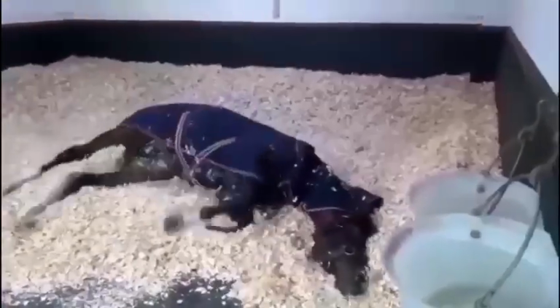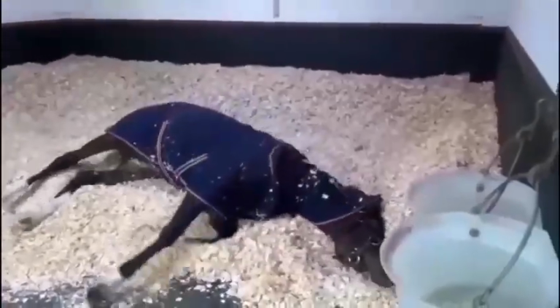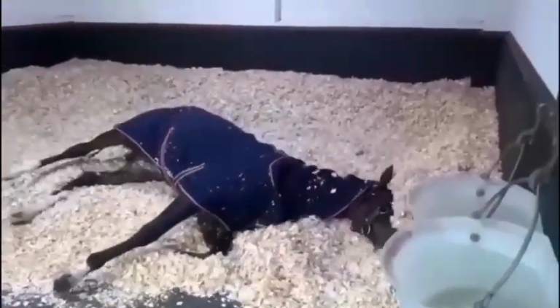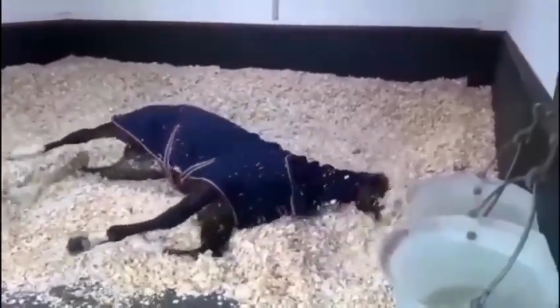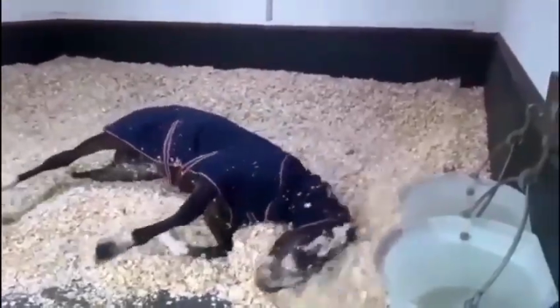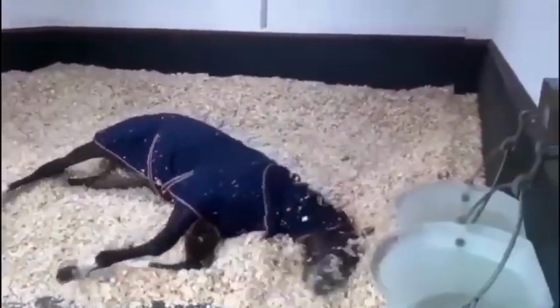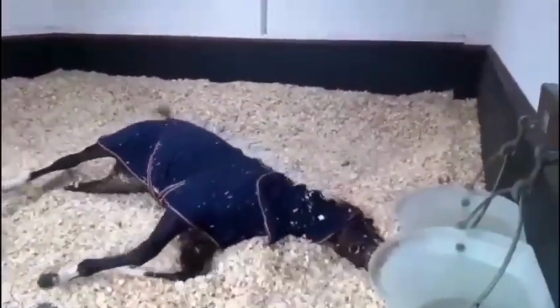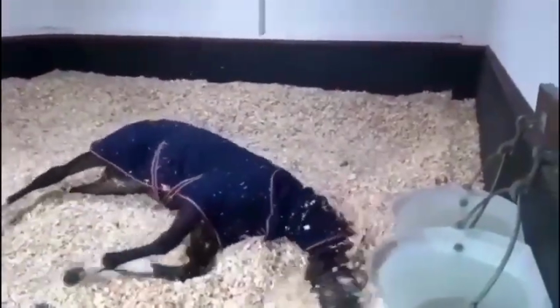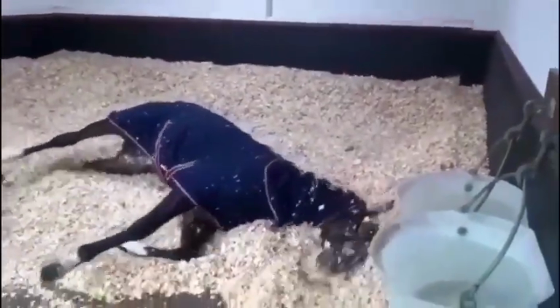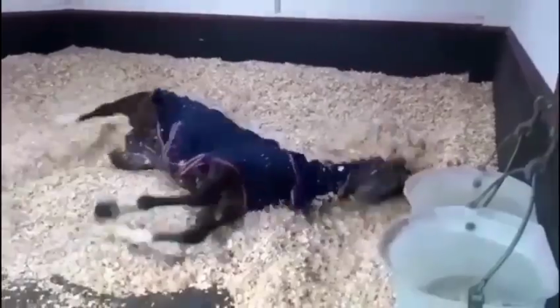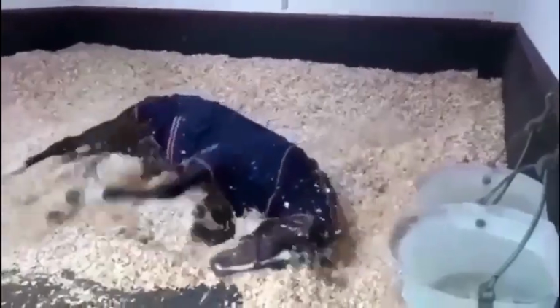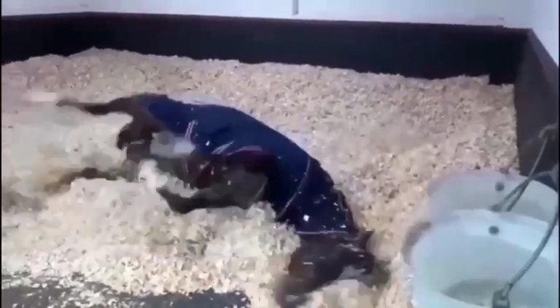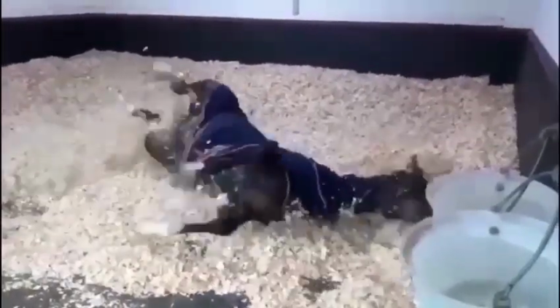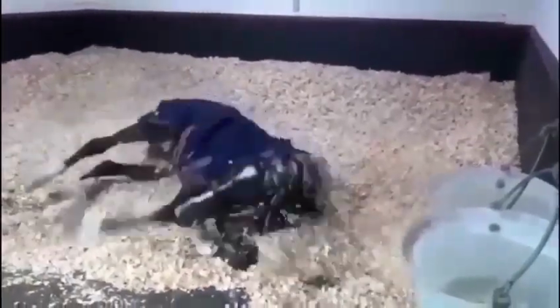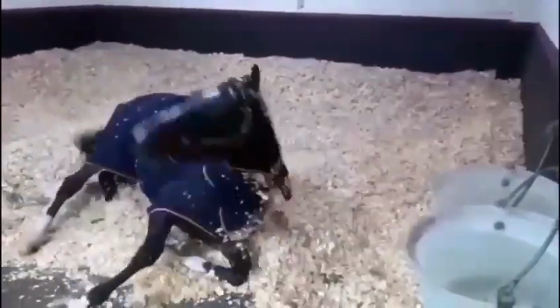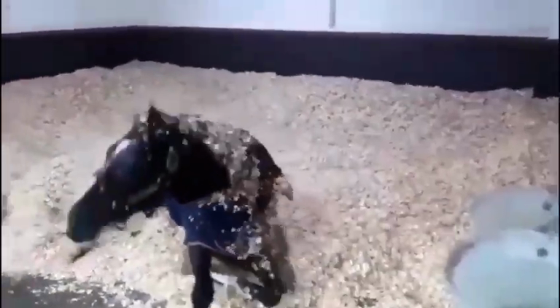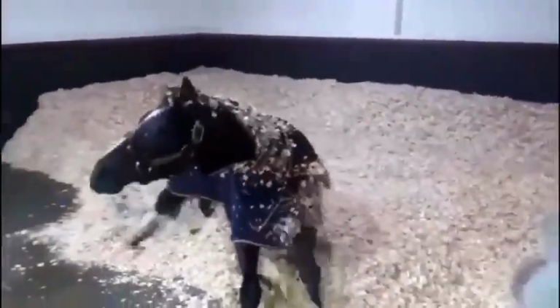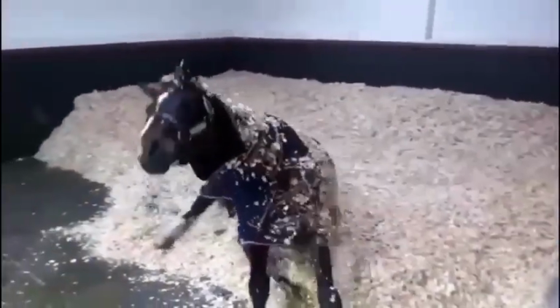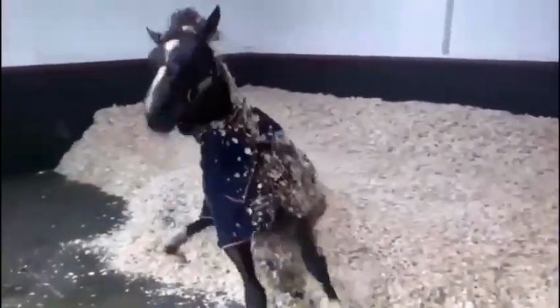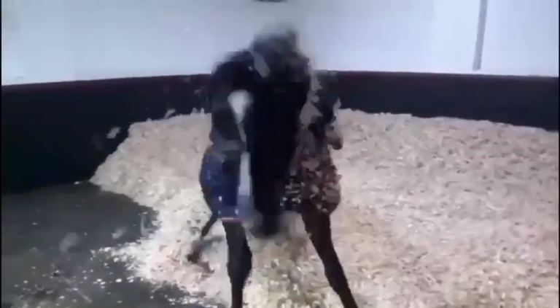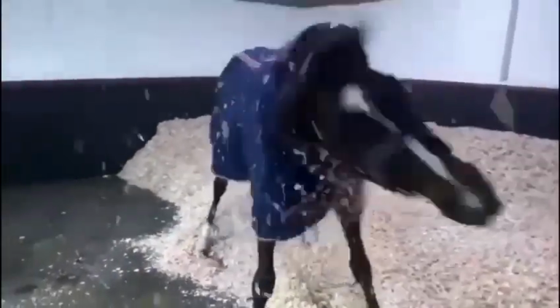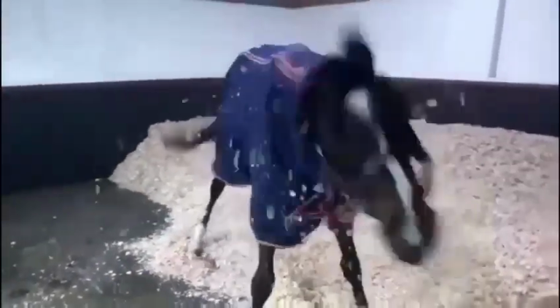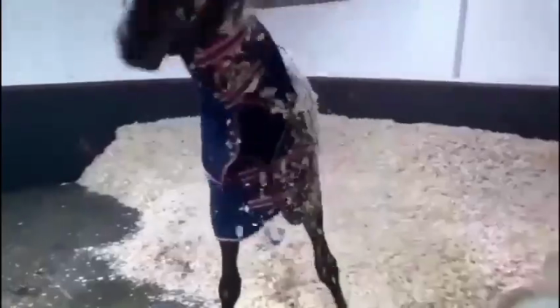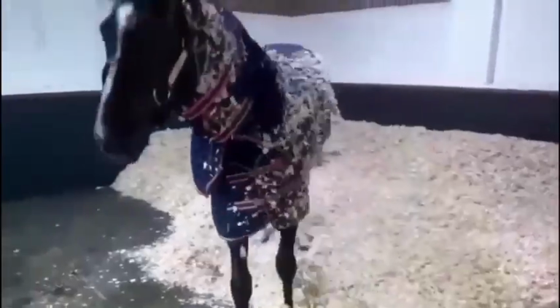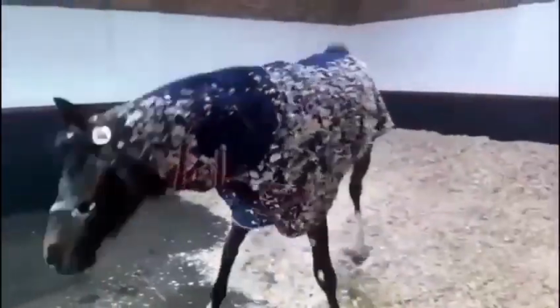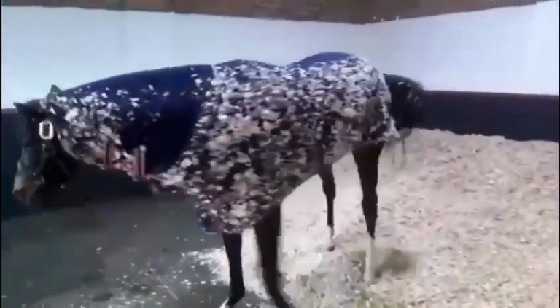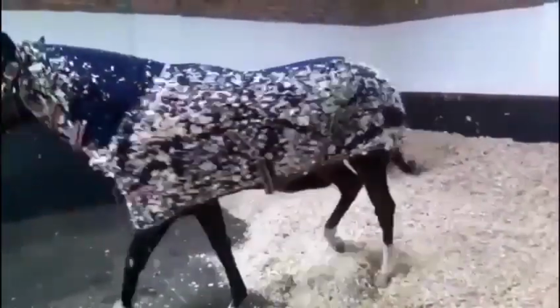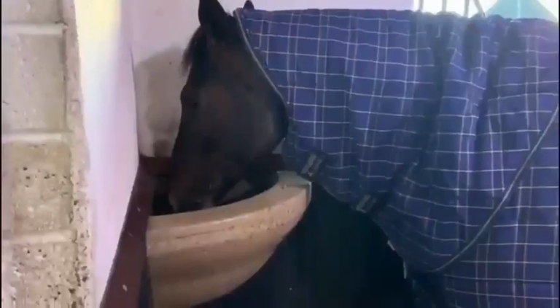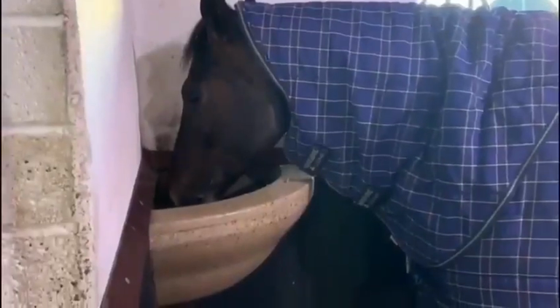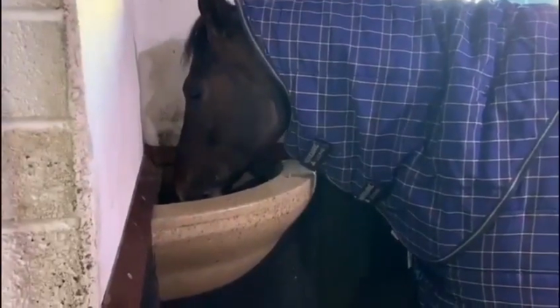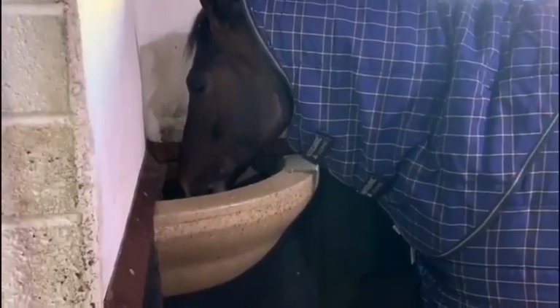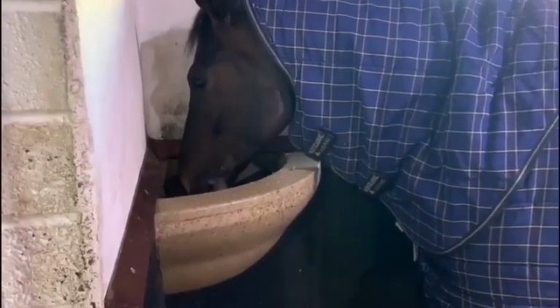Then at 9 pm that night he will get his late feed, which is half a scoop of Saracen's stallion plan and half a scoop of conditioning cubes. He is watched all night on camera by the person in the foaling unit watching the monitors, and also gets checked throughout the night by the on-site security guard.